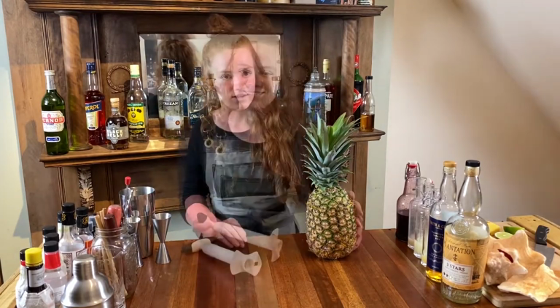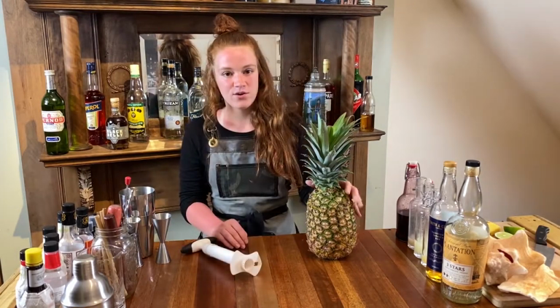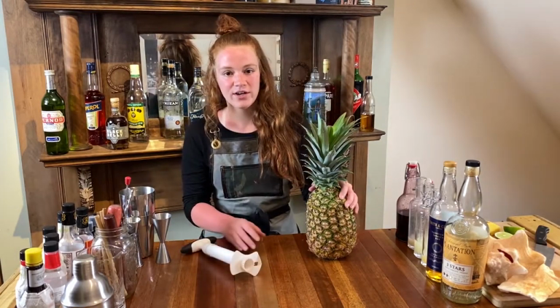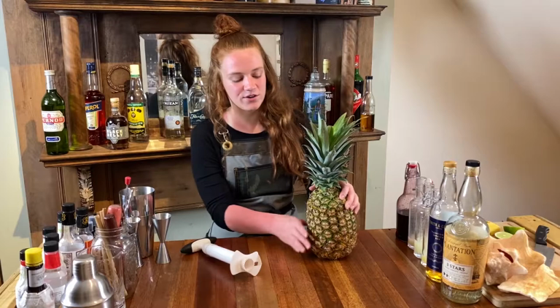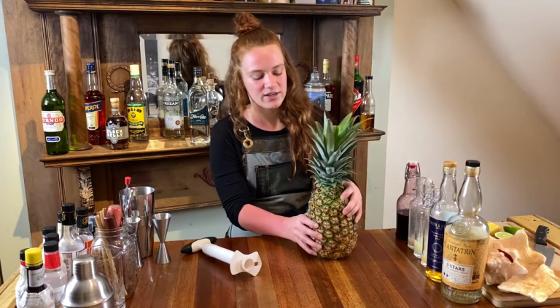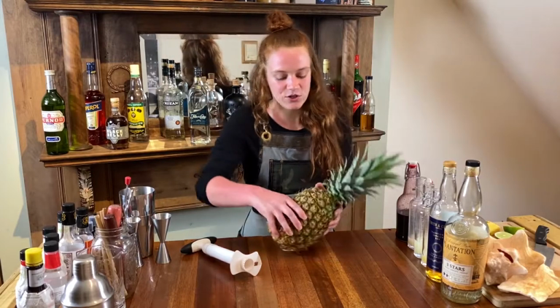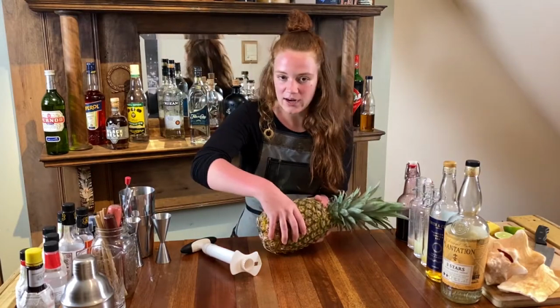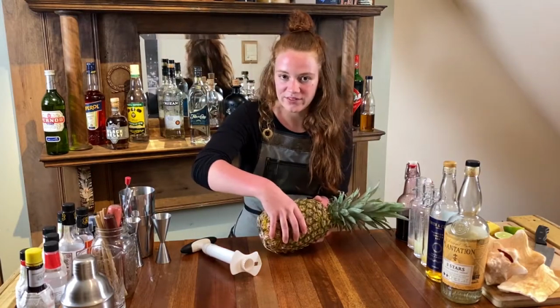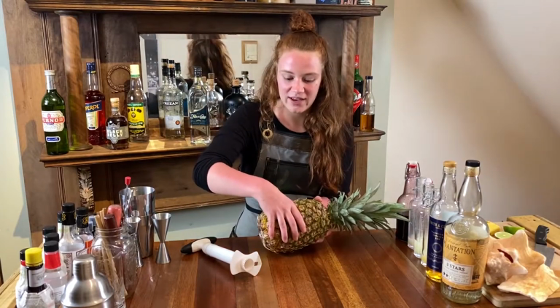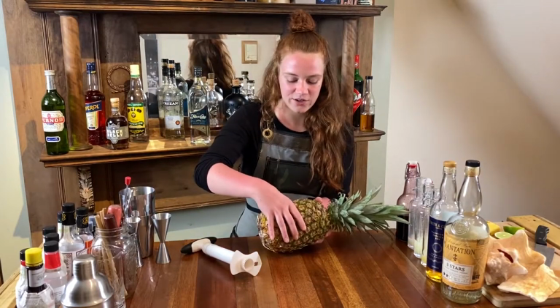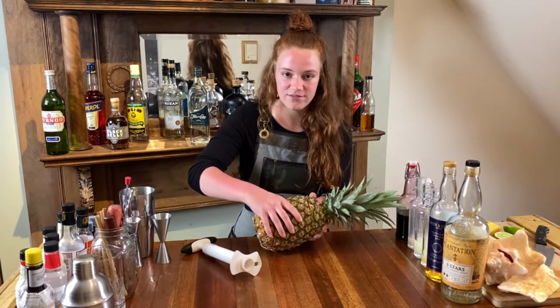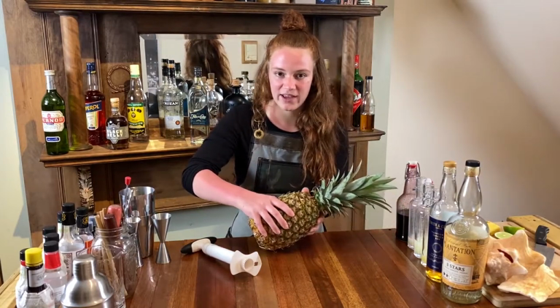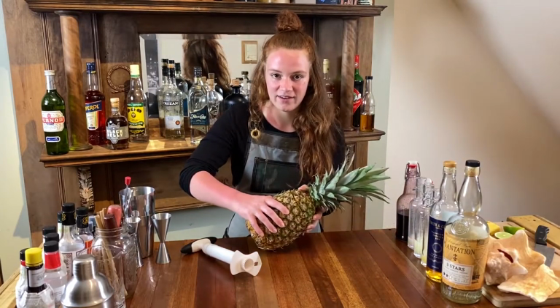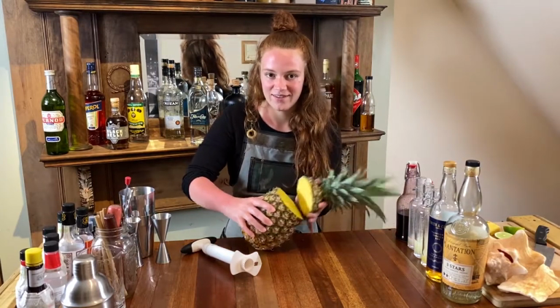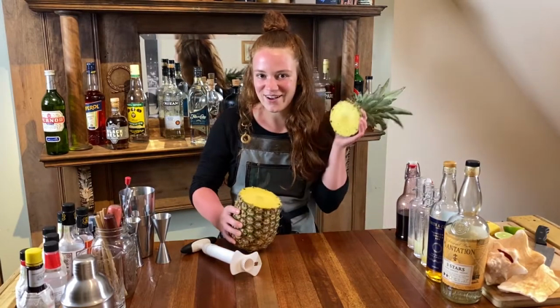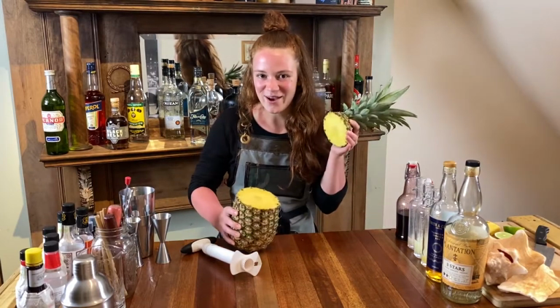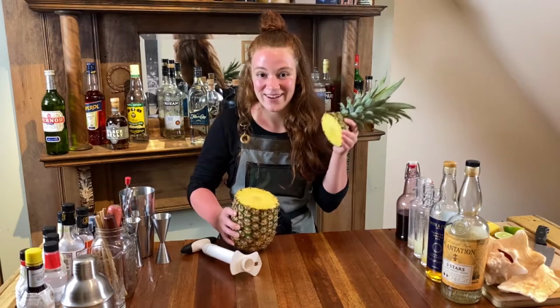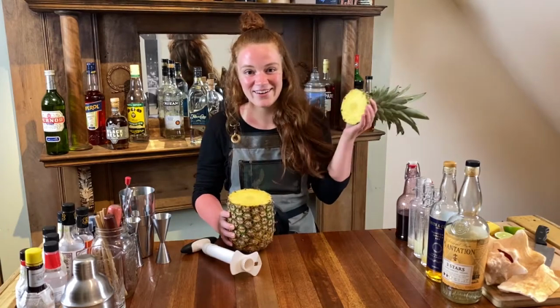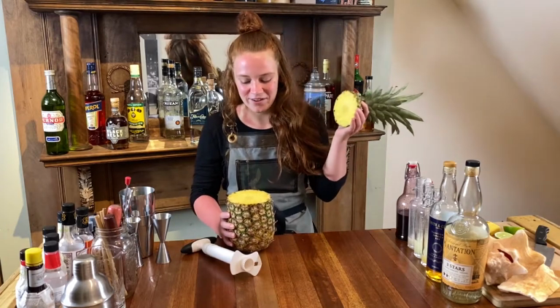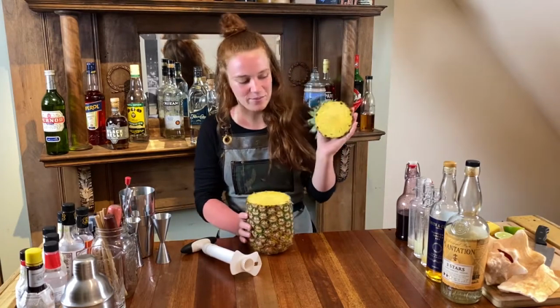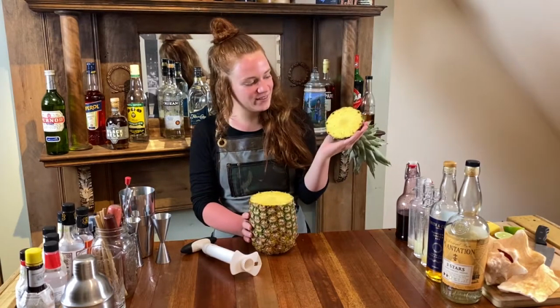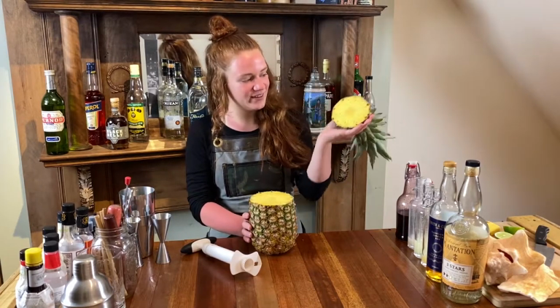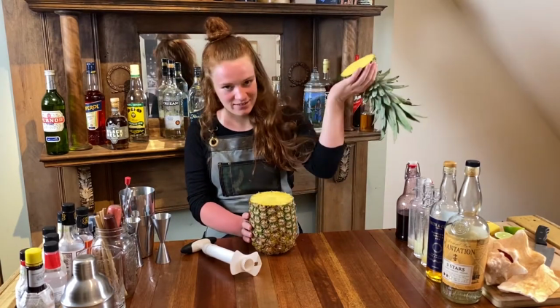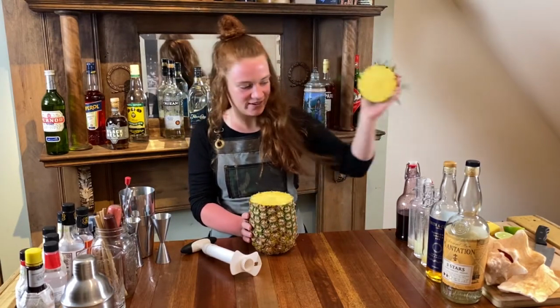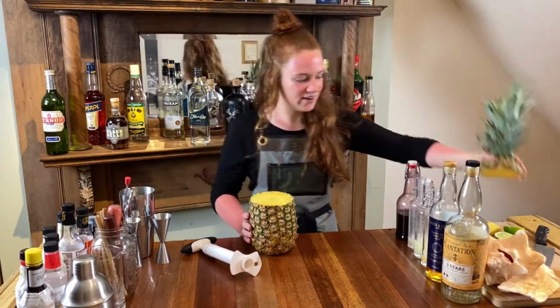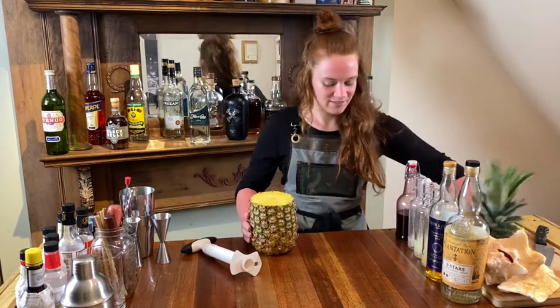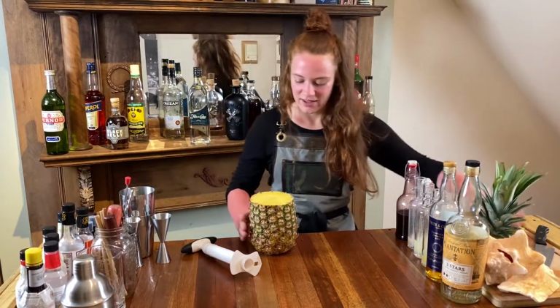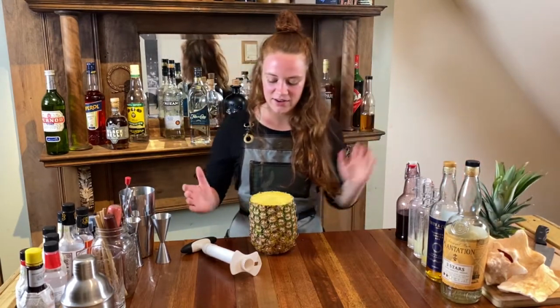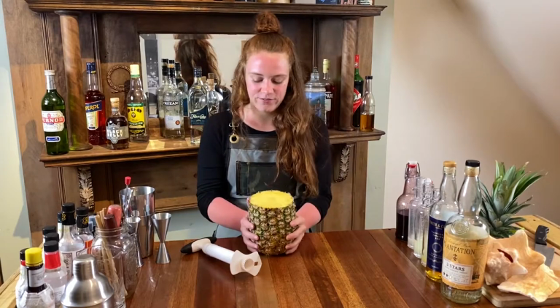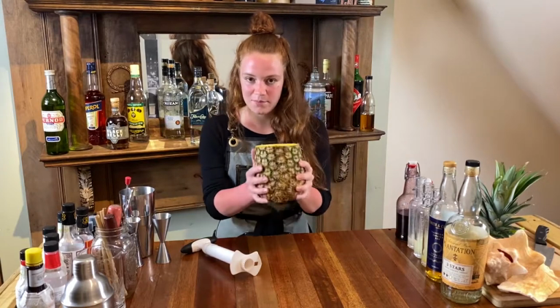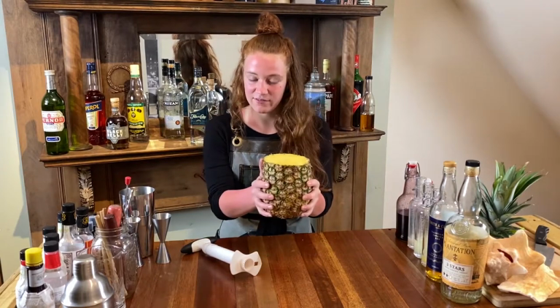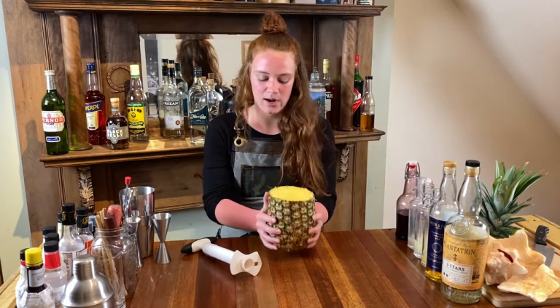So what you're going to need to do is turn your pineapple on its side, take your knife, and cut off the top. I already cut off the top, so basically set it aside and now you're left with the base of the pineapple.